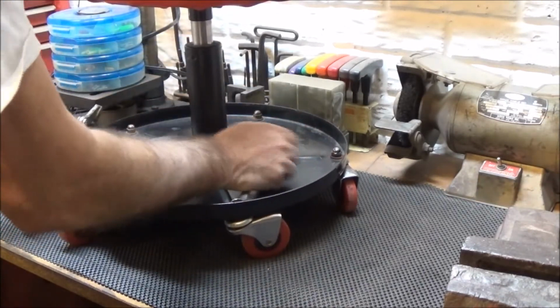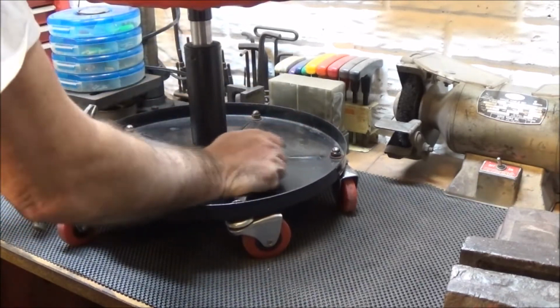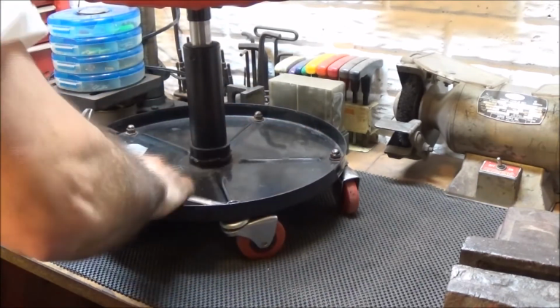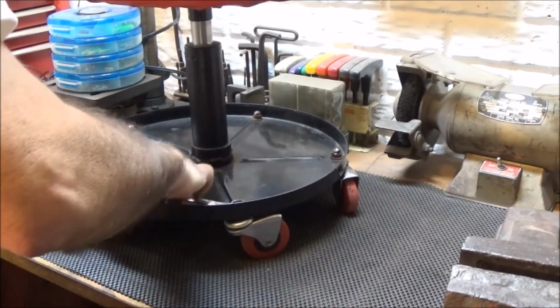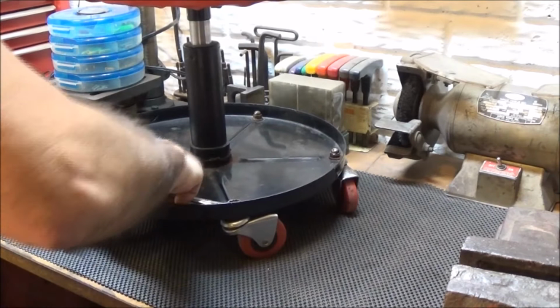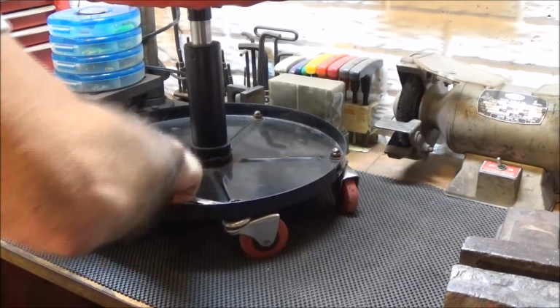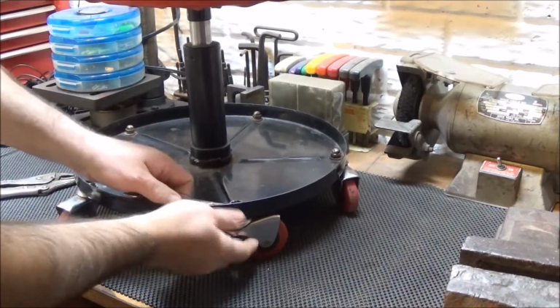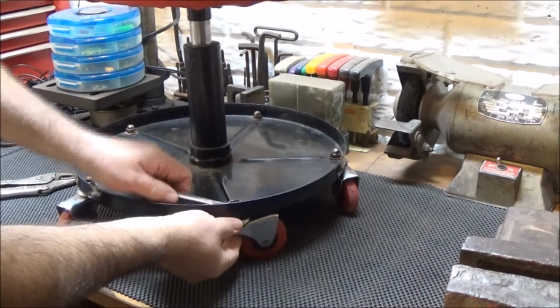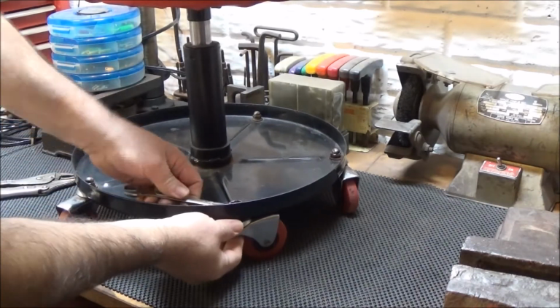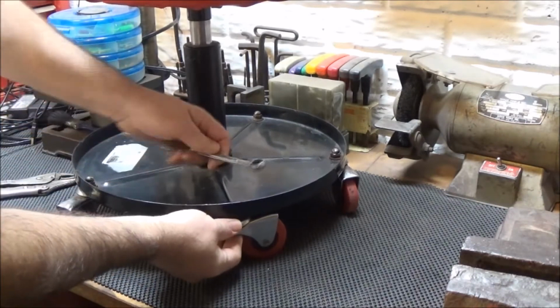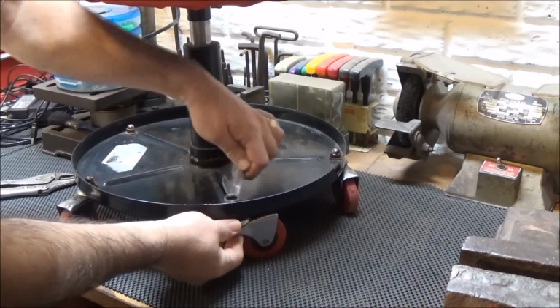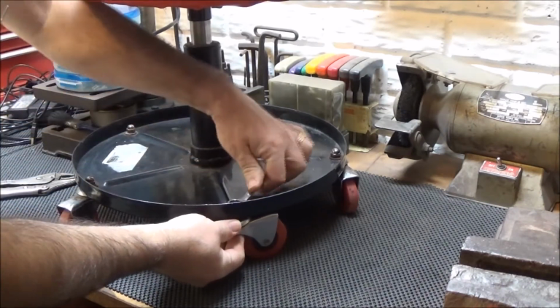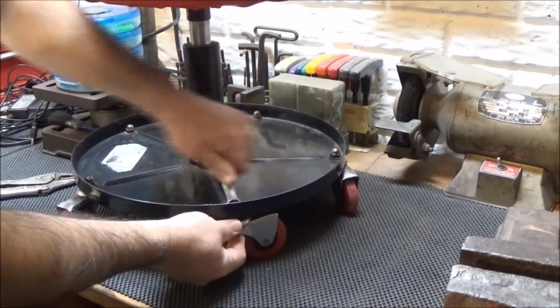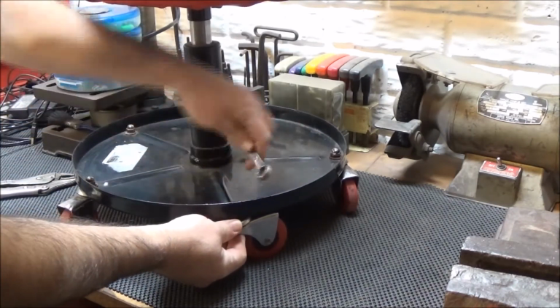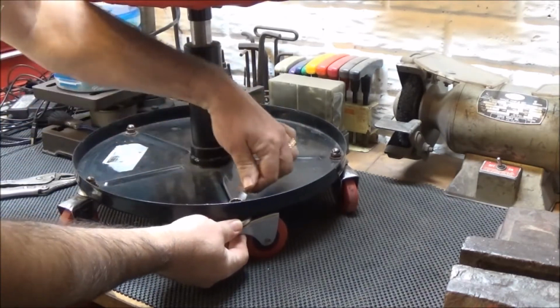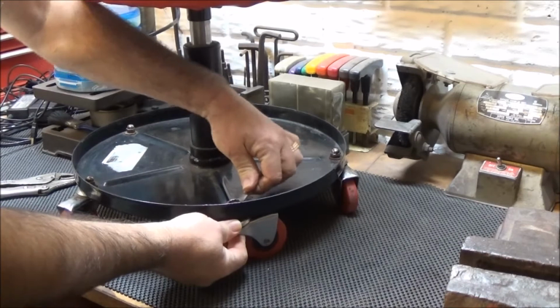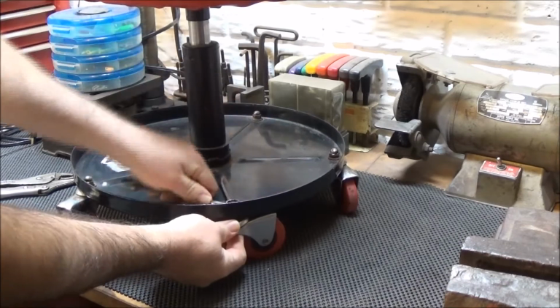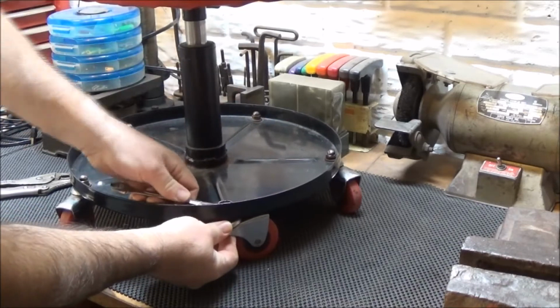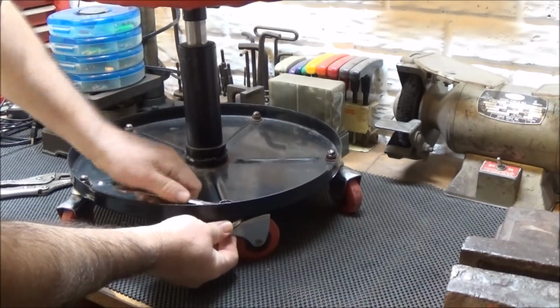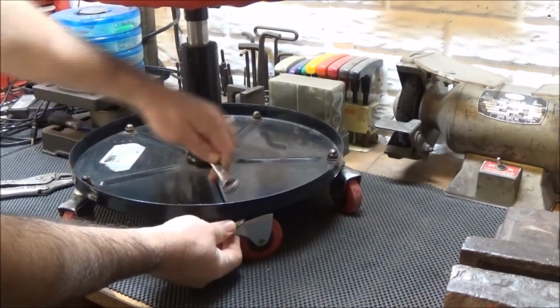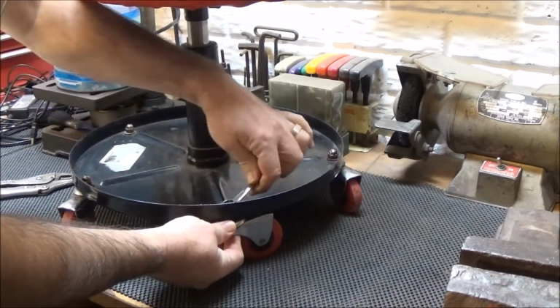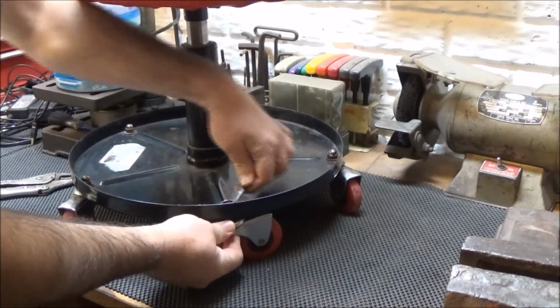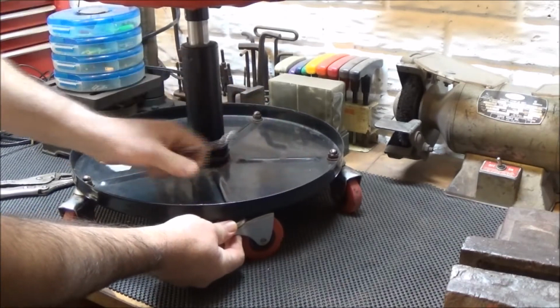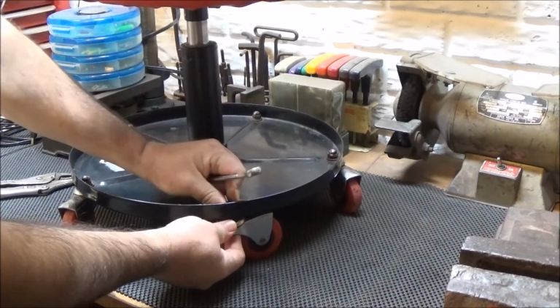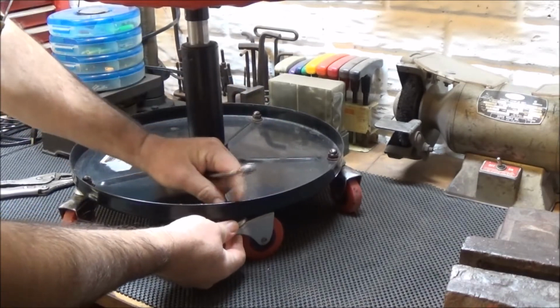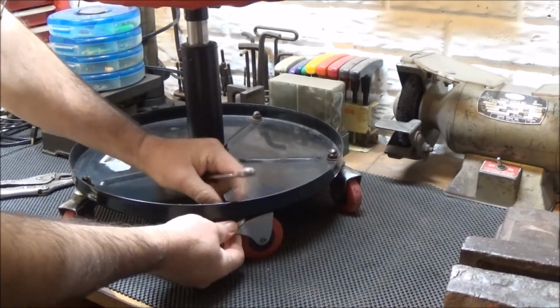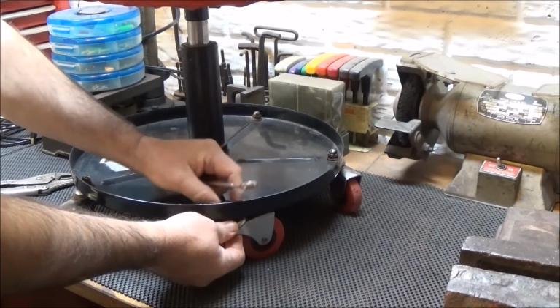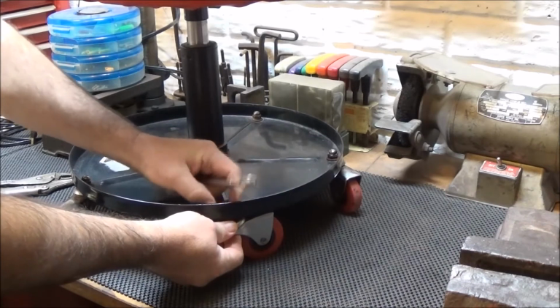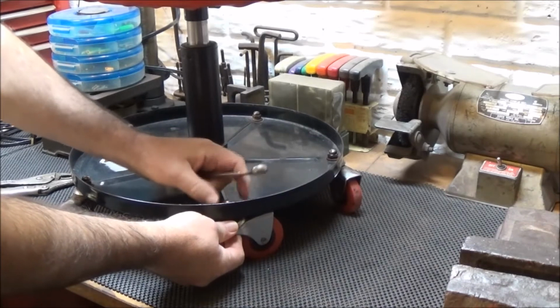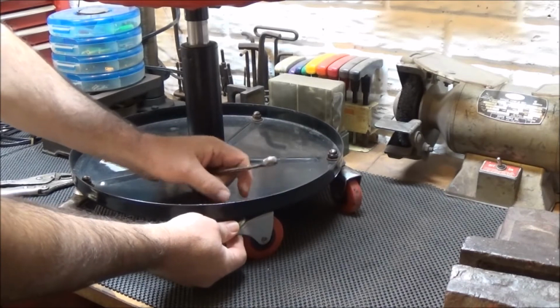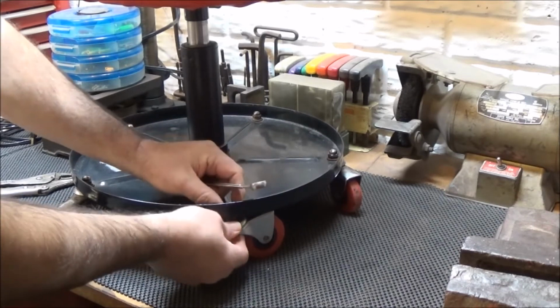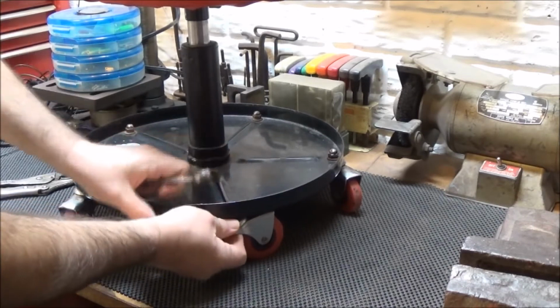Let's see if I can break it loose. Yeah, came loose pretty easy. Dry lube works pretty good.